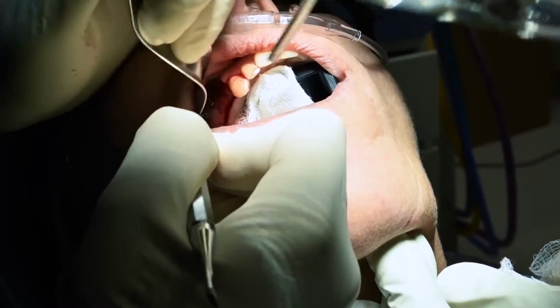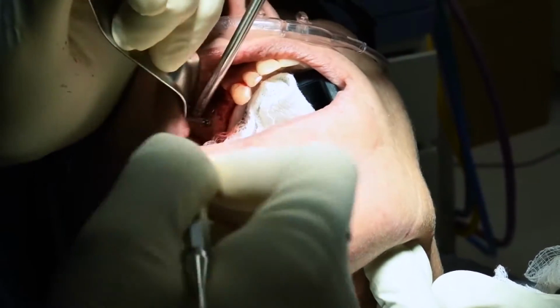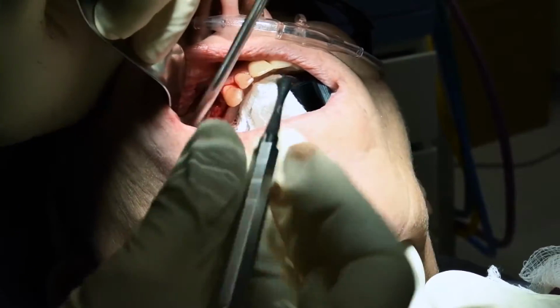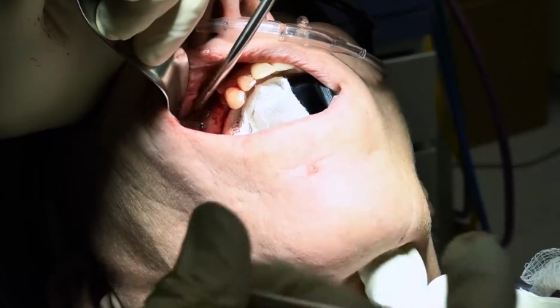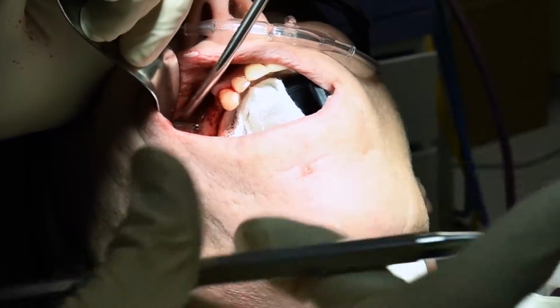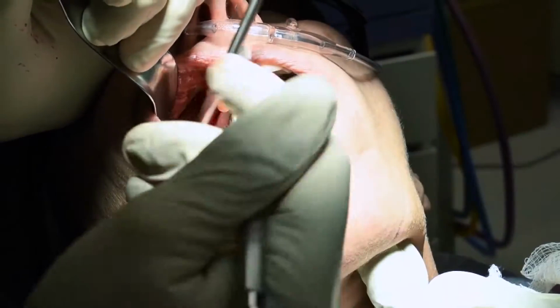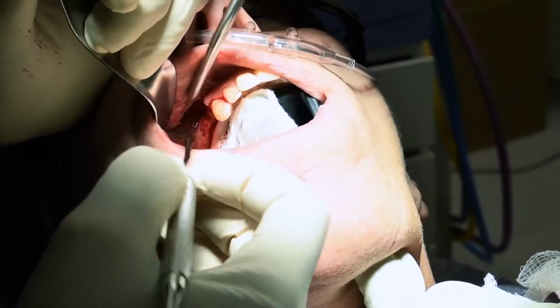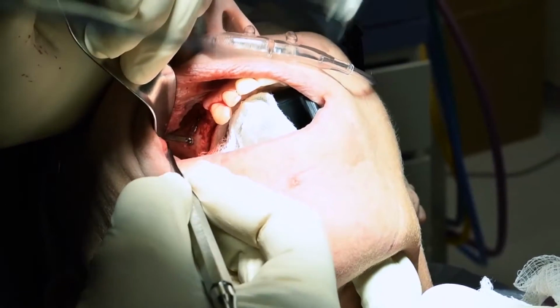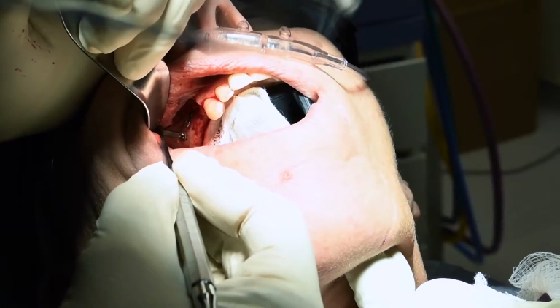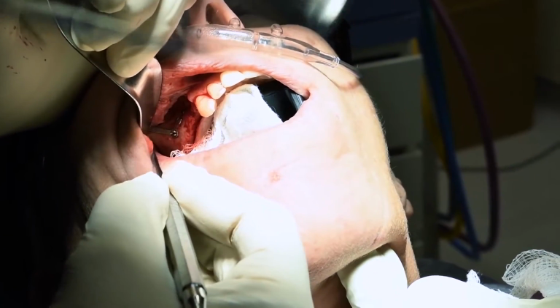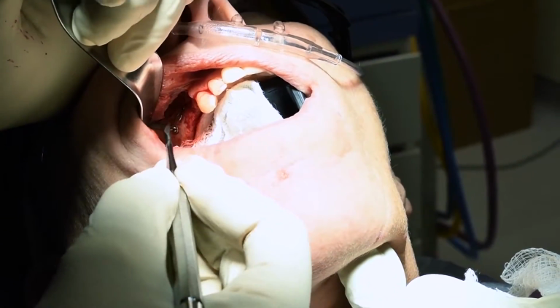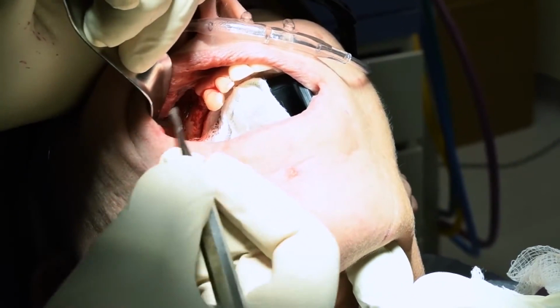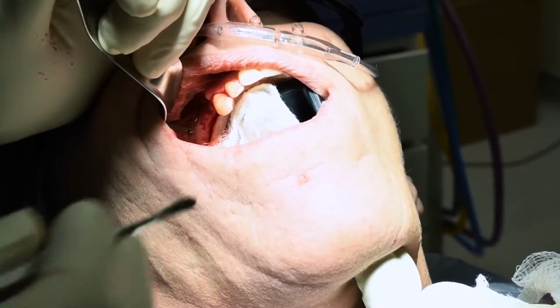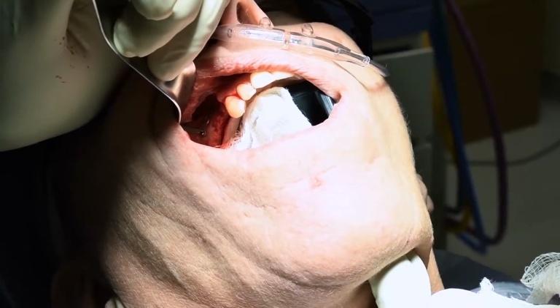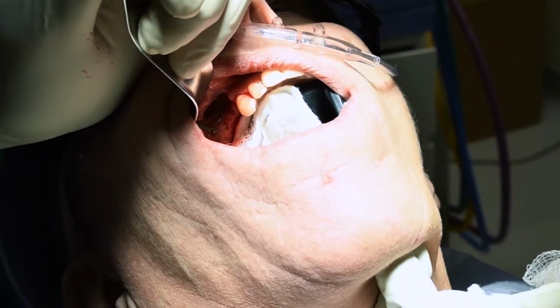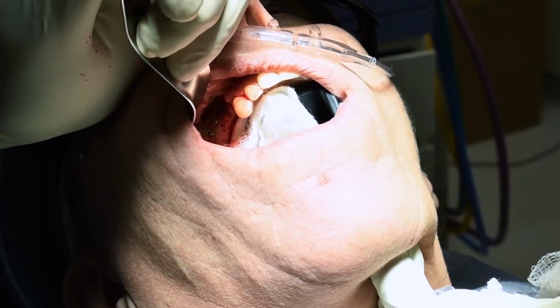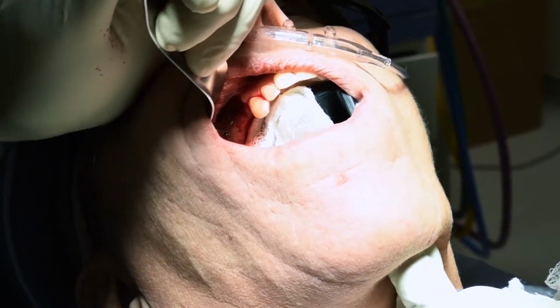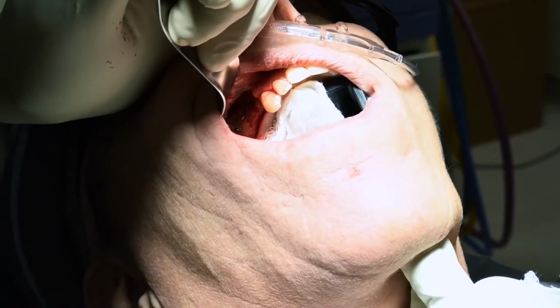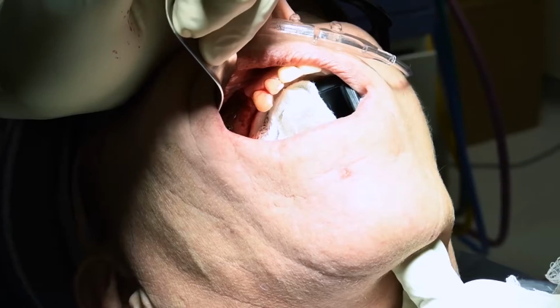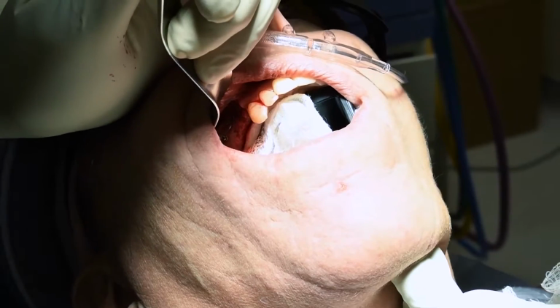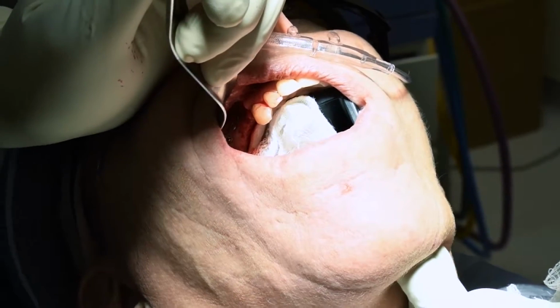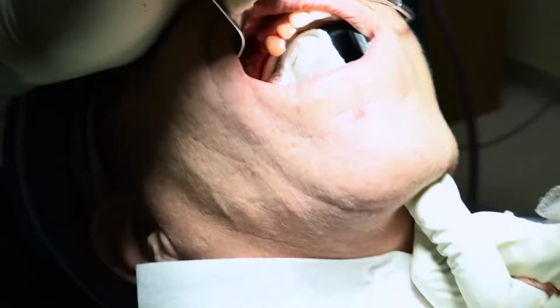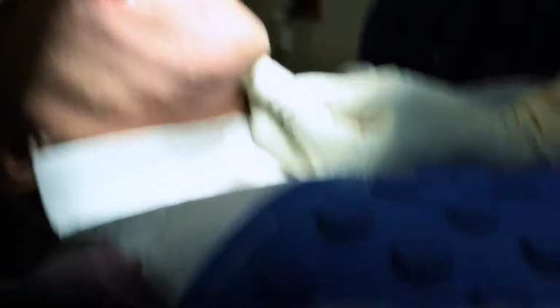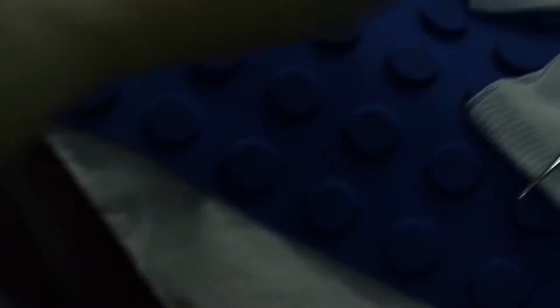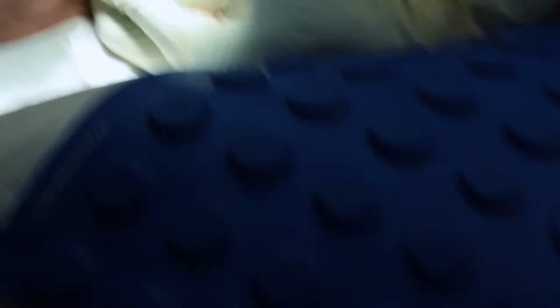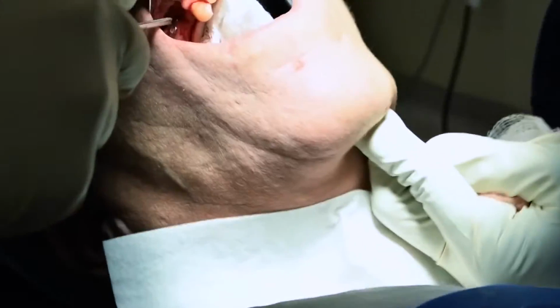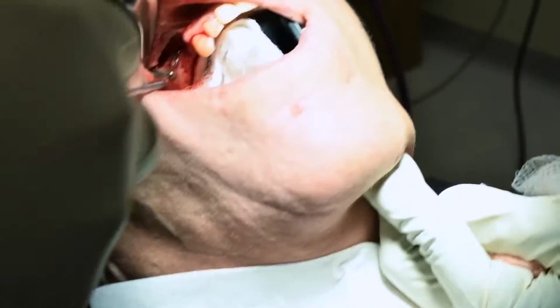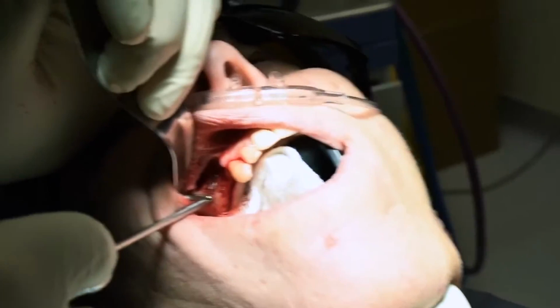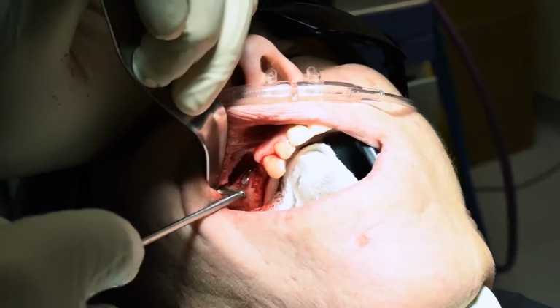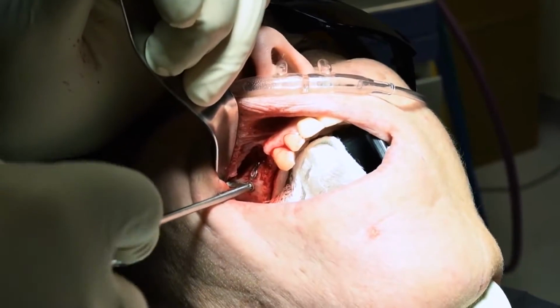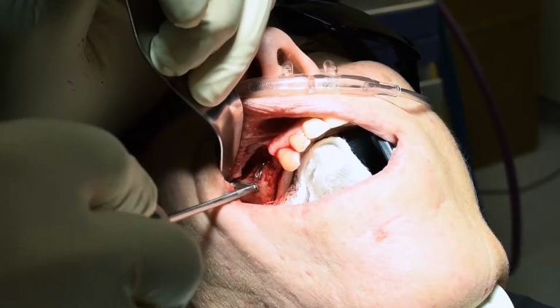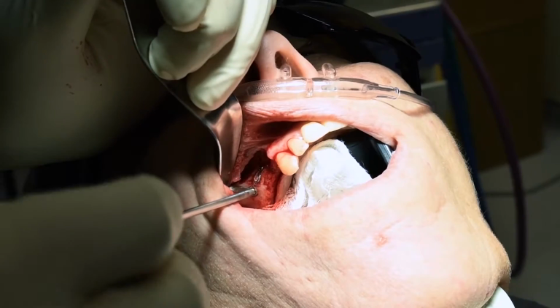I think what we'll do — I think I've got these two screws — I'm going to section the plate and then leave the rest of that up high. It'll be easier in the end. Let me have a screwdriver. 703. Got it.